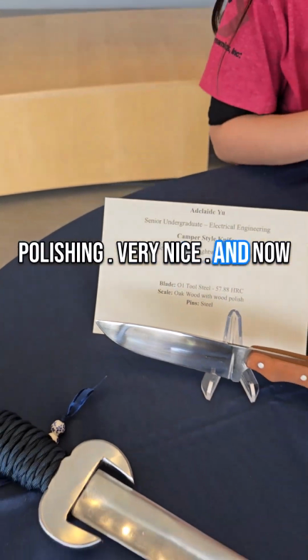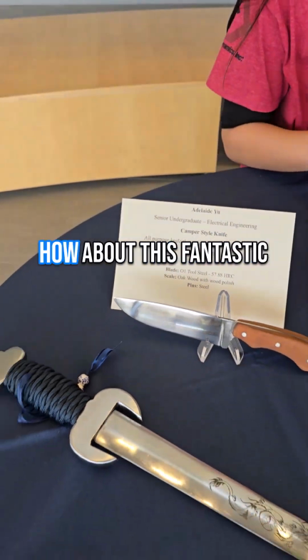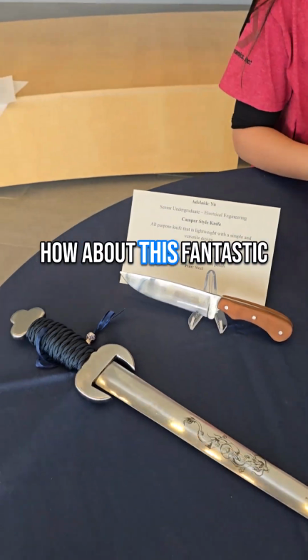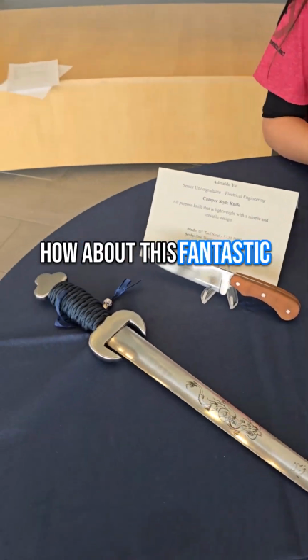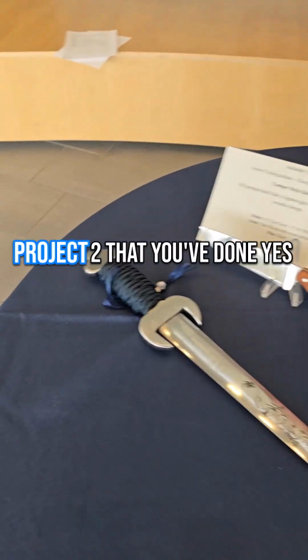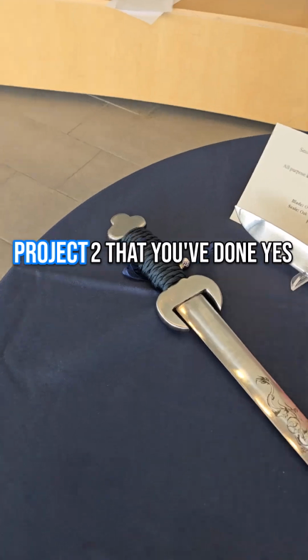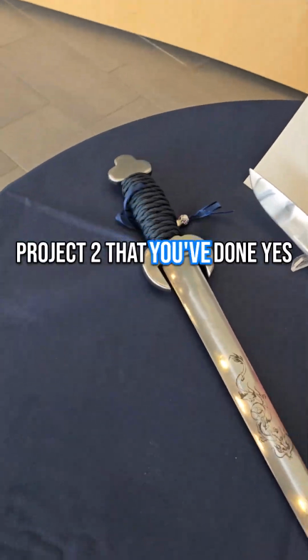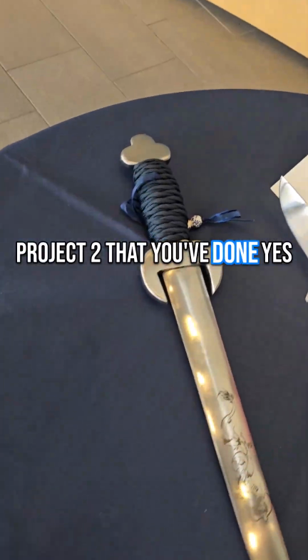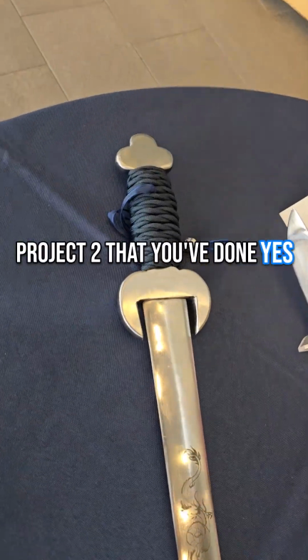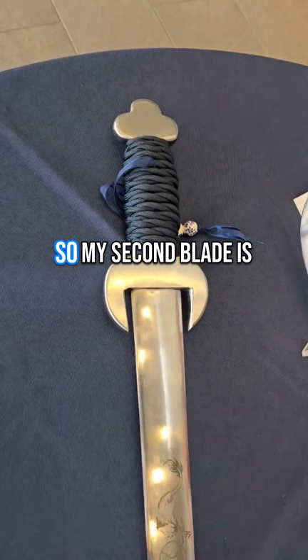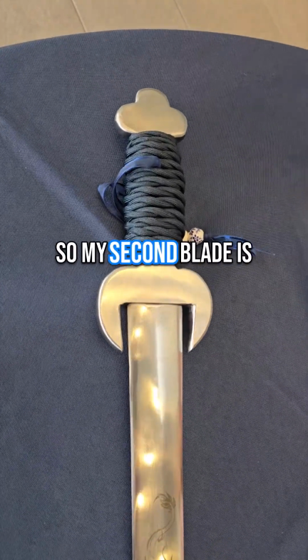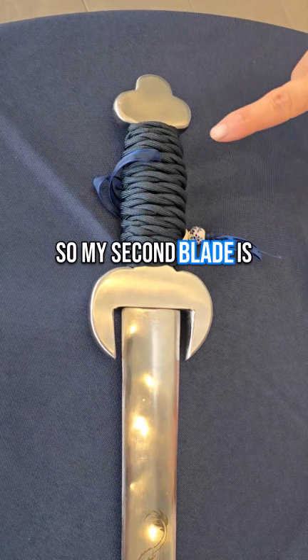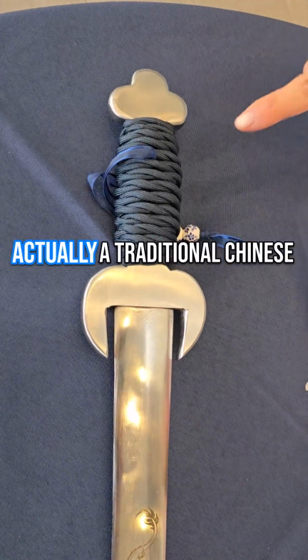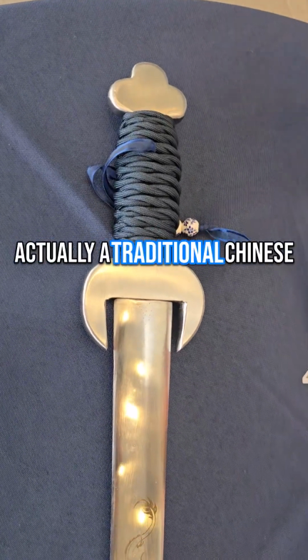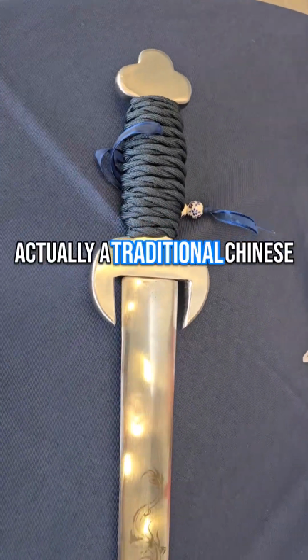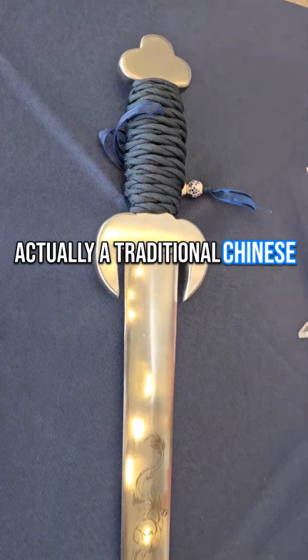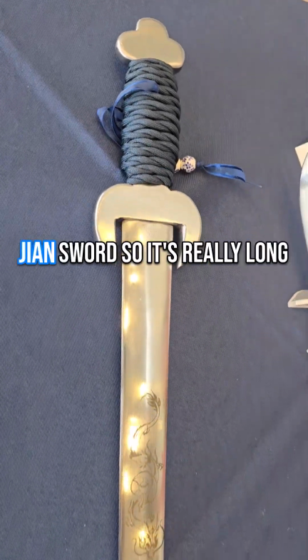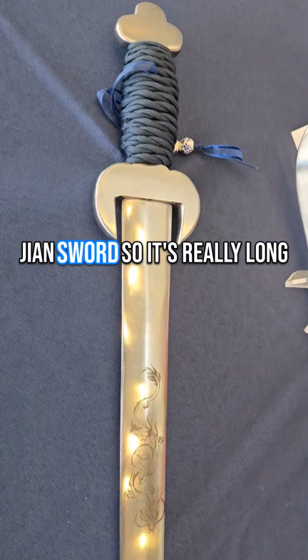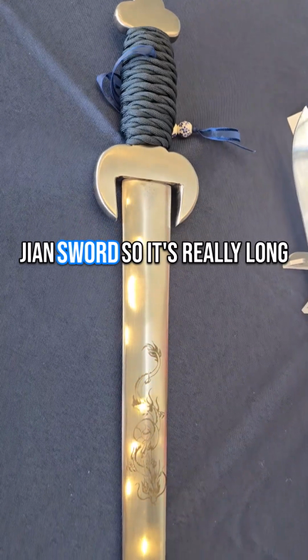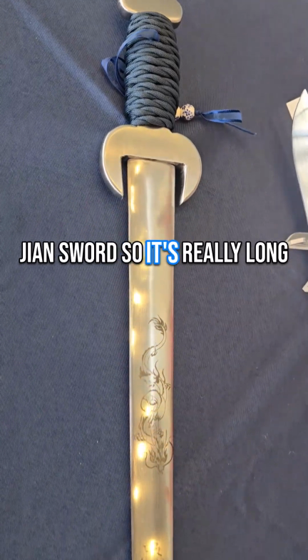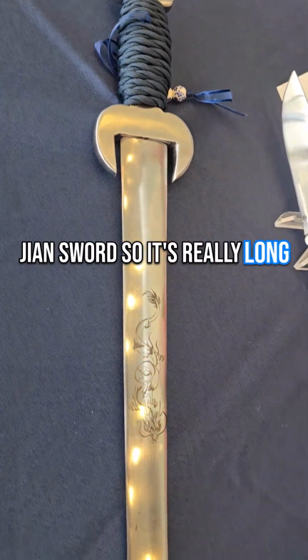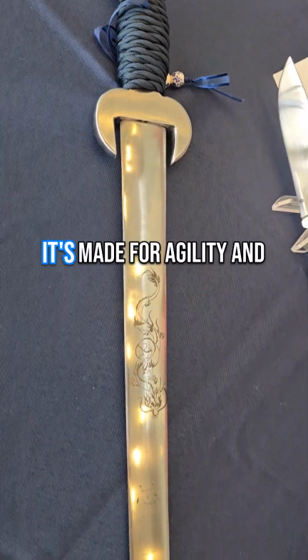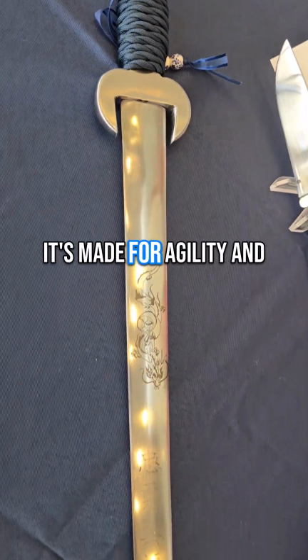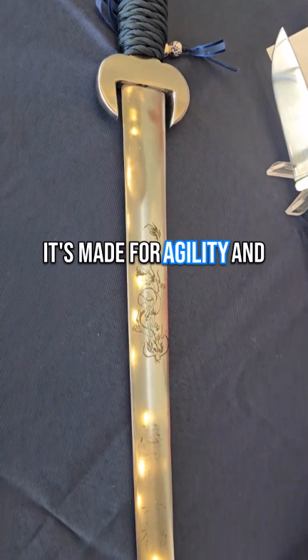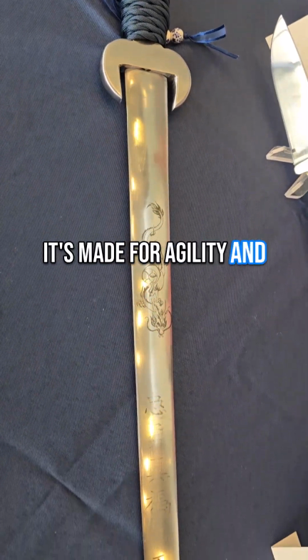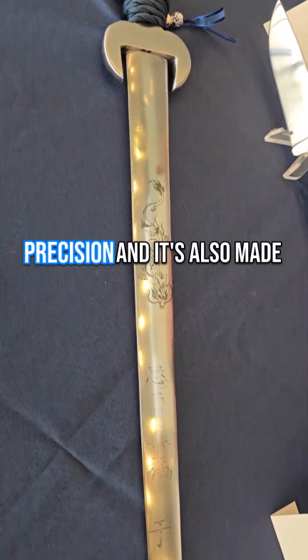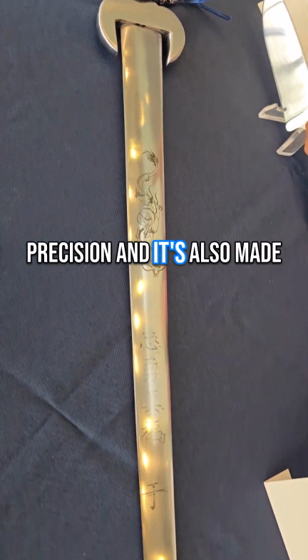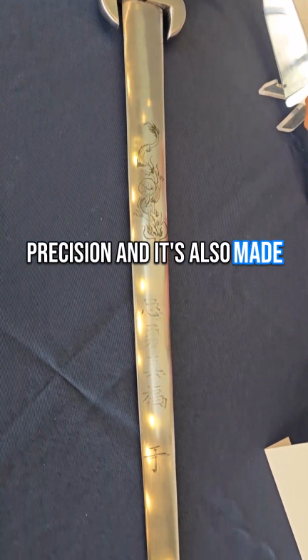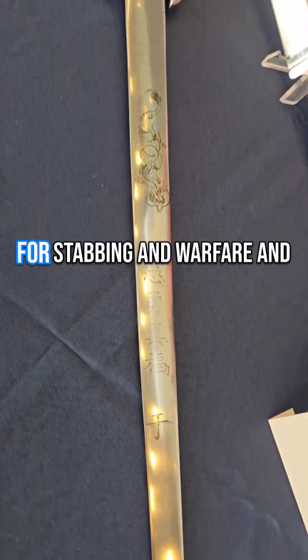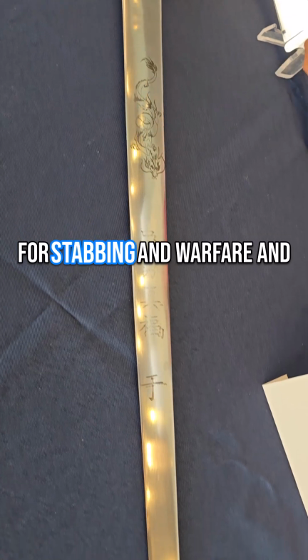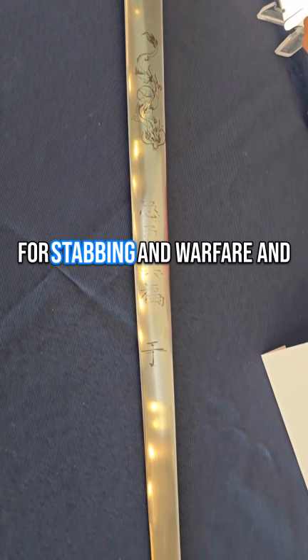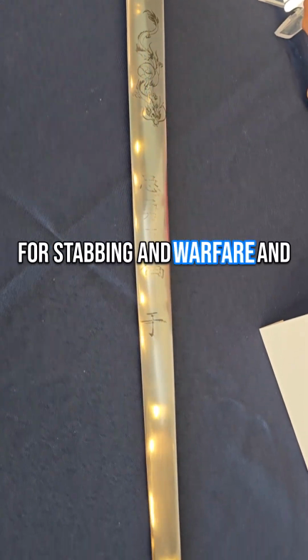And now how about this fantastic project too that you've done? So my second blade is actually a traditional Chinese Jian sword. It's really long. It's made for agility and precision, and it's also made for stabbing and warfare.